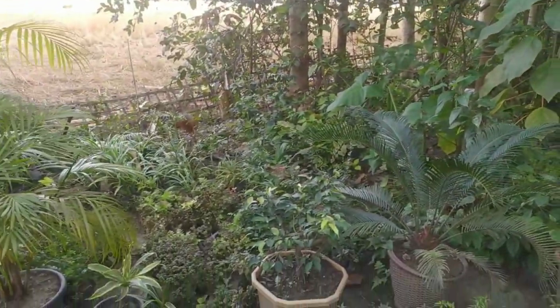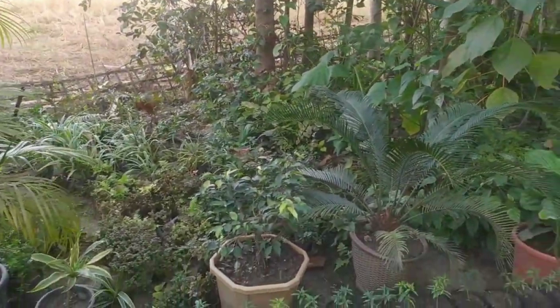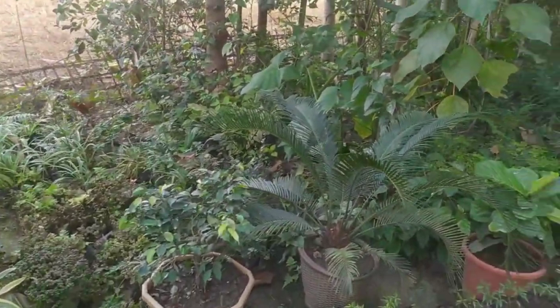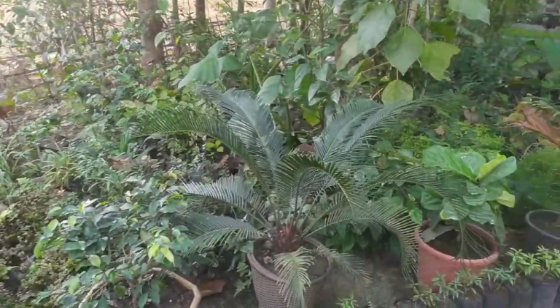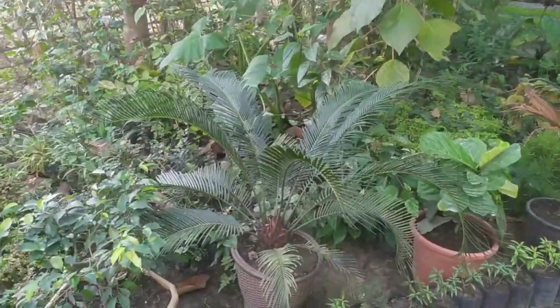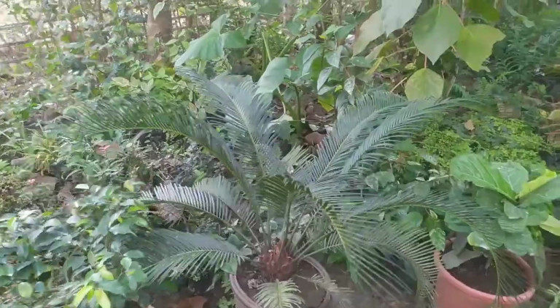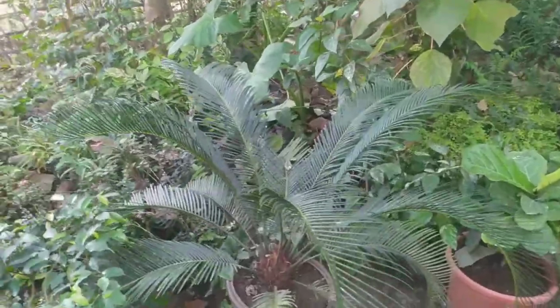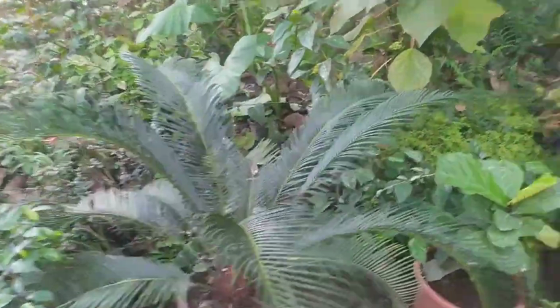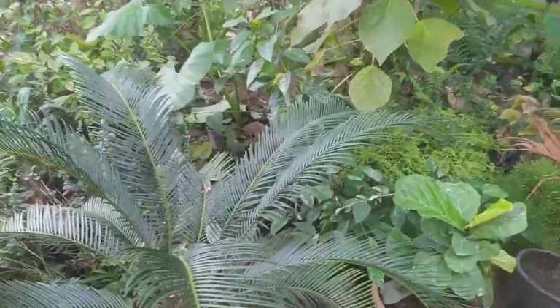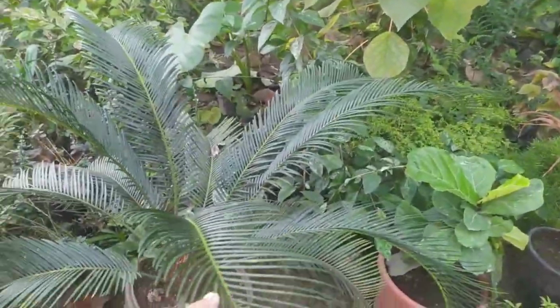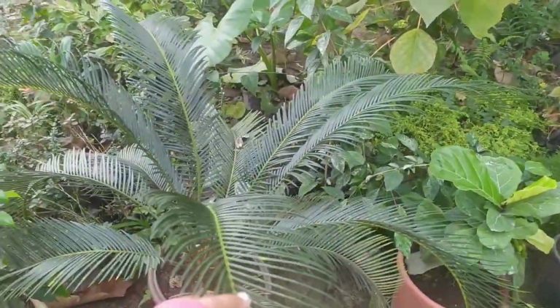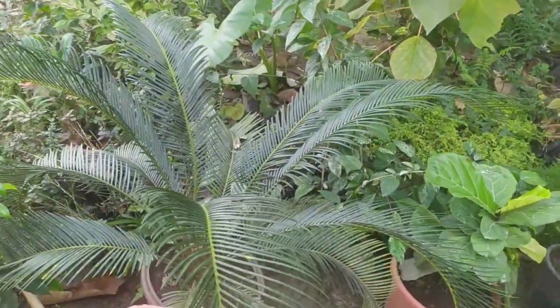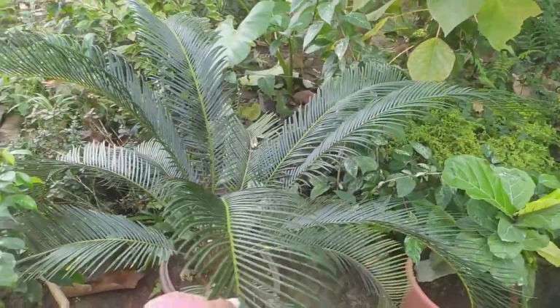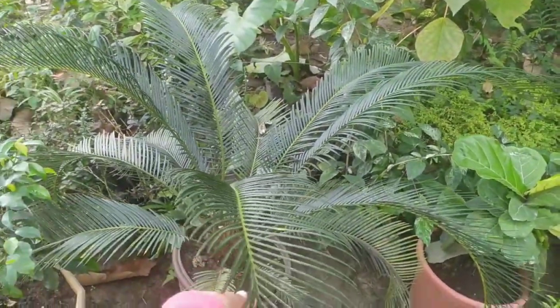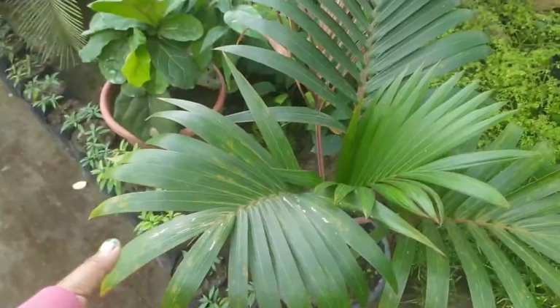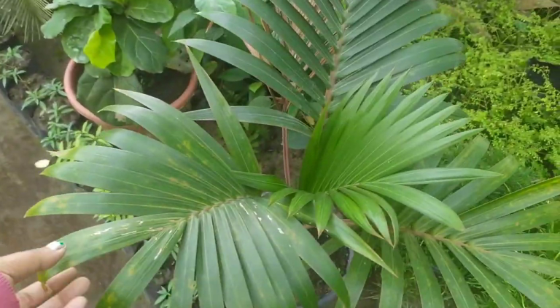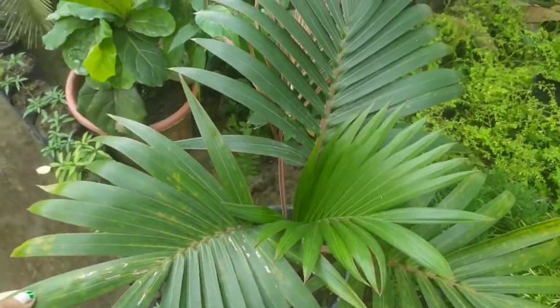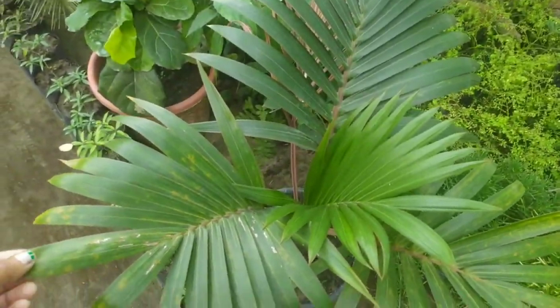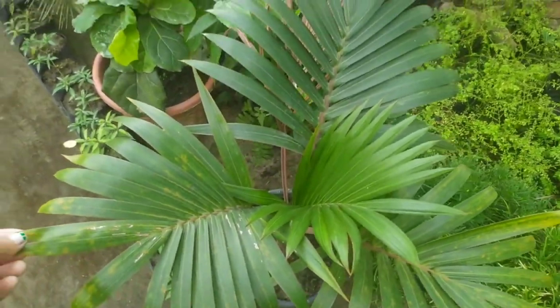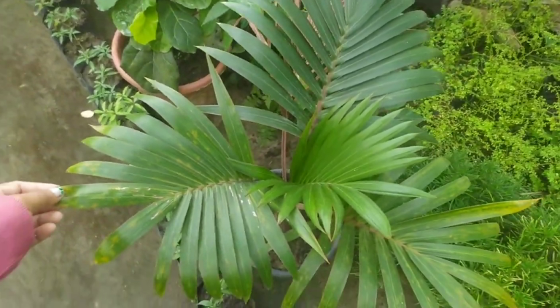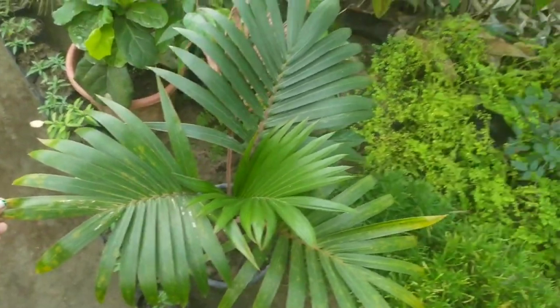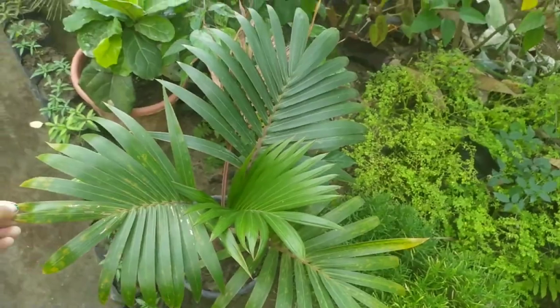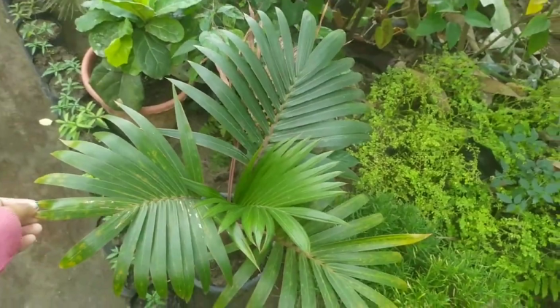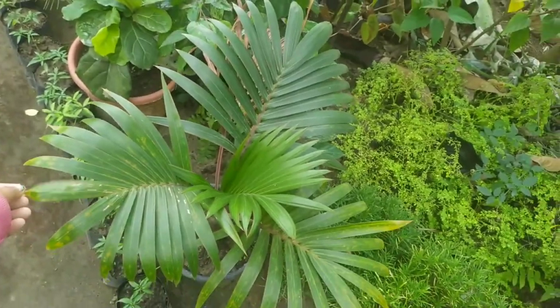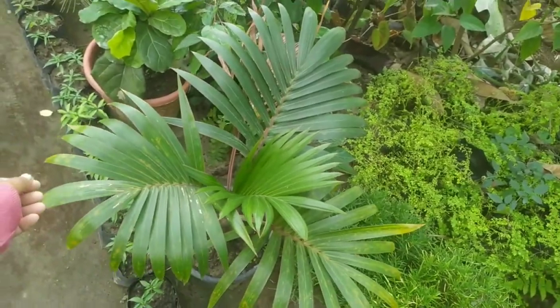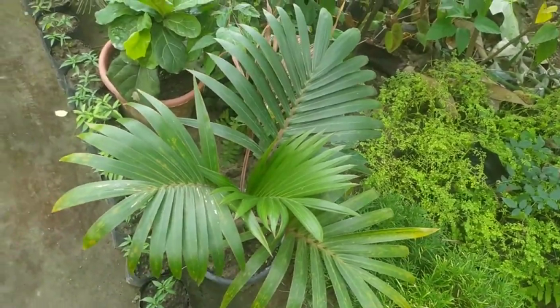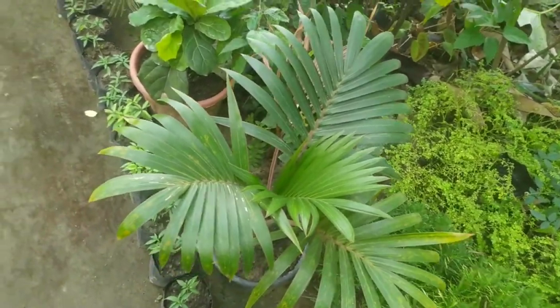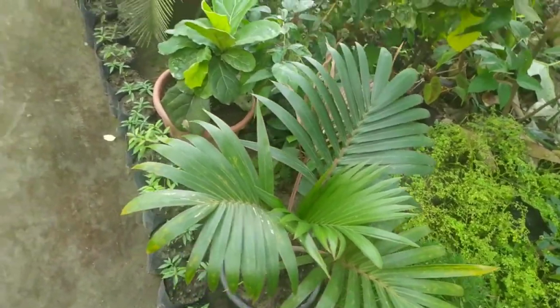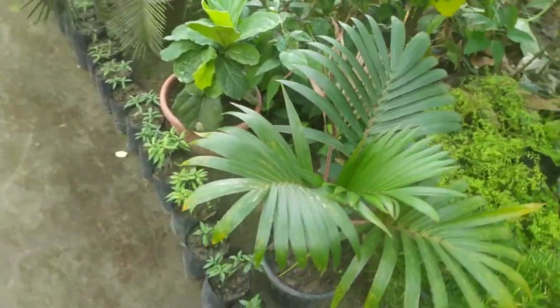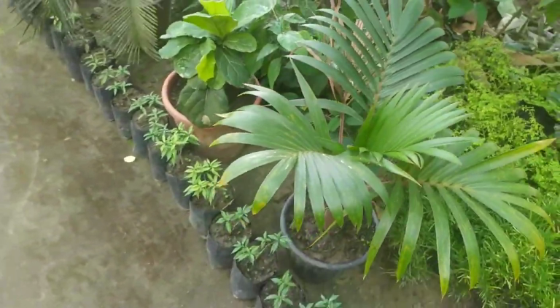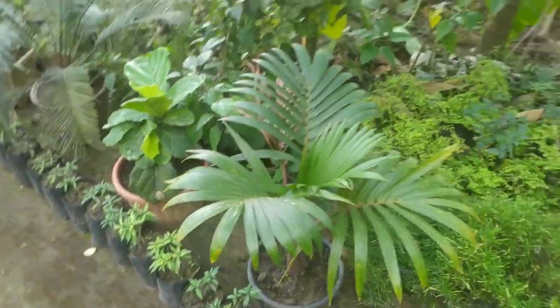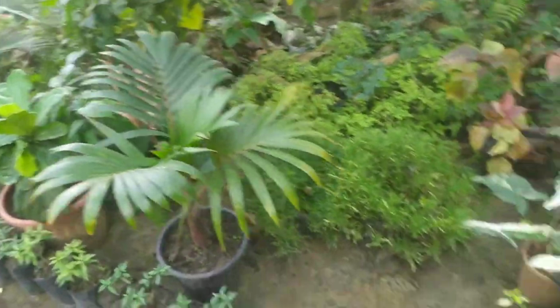This is a greenhouse. This is a cycas. This is a palm tree. This is very nice. This is a very nice flower.